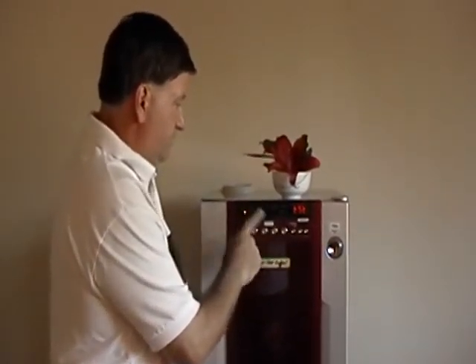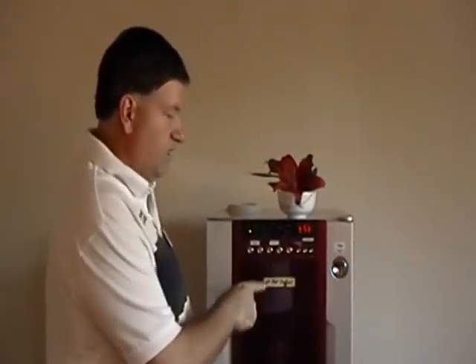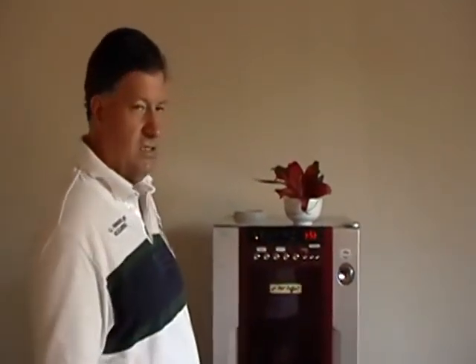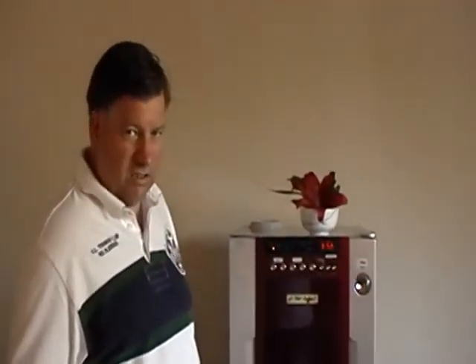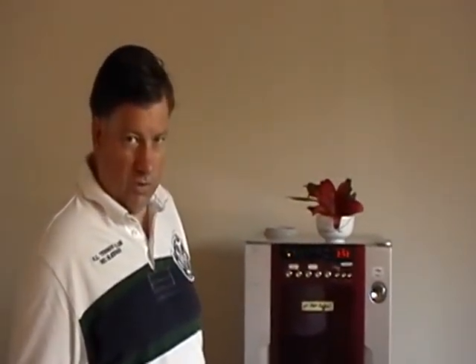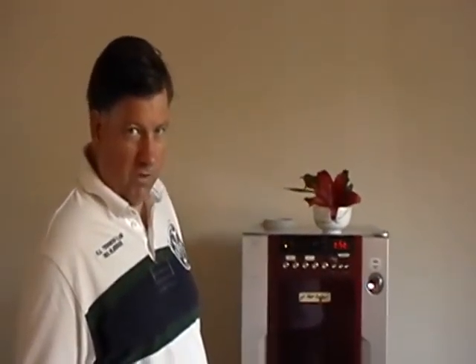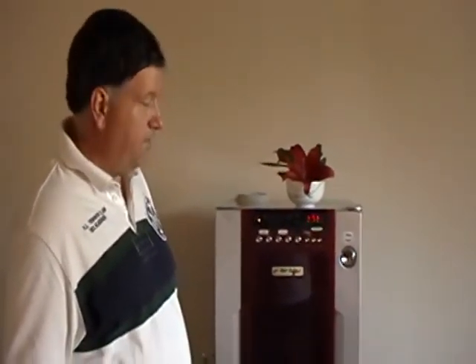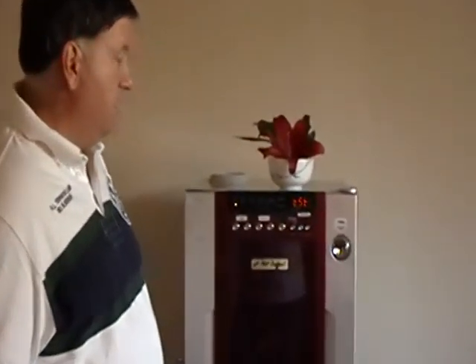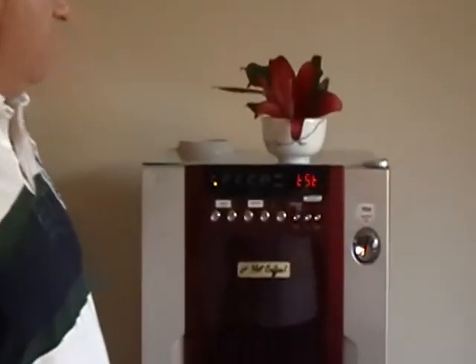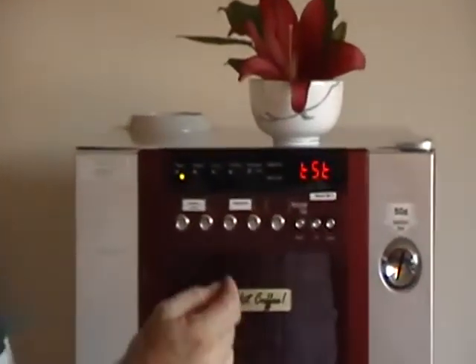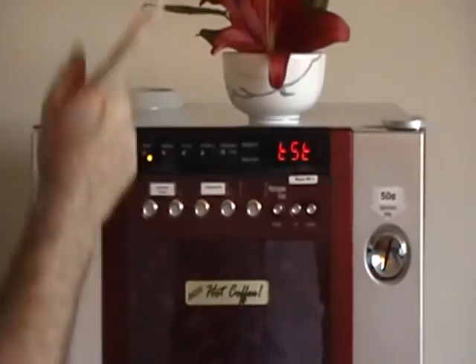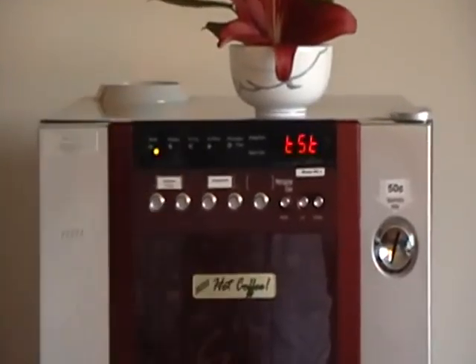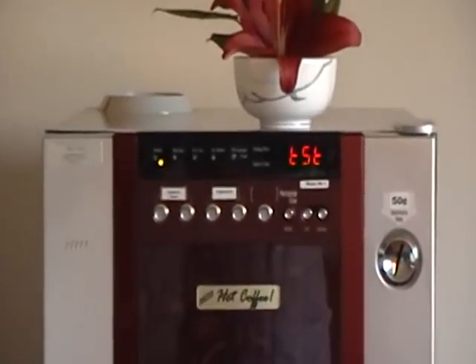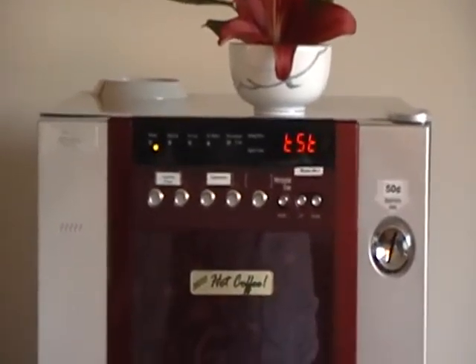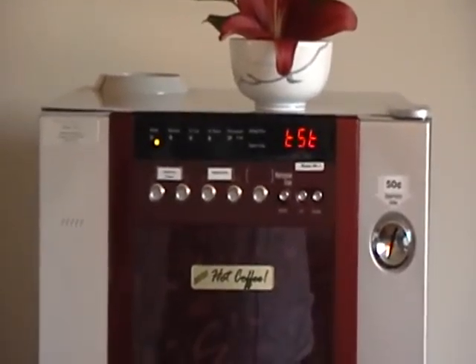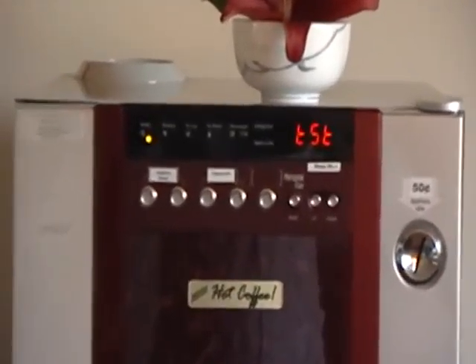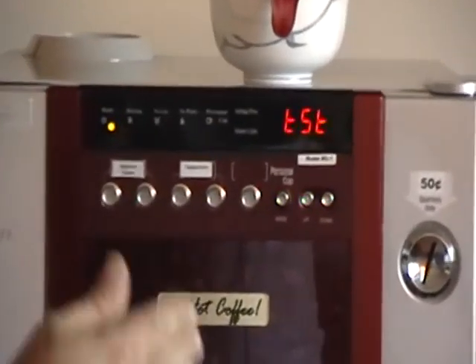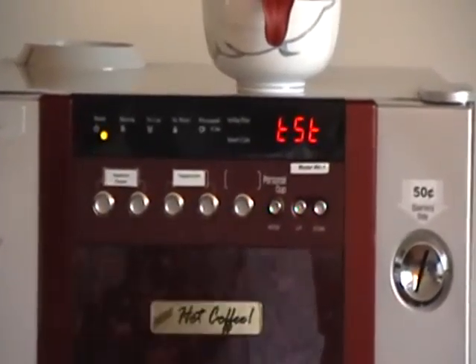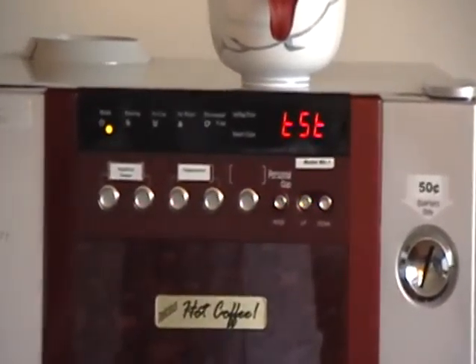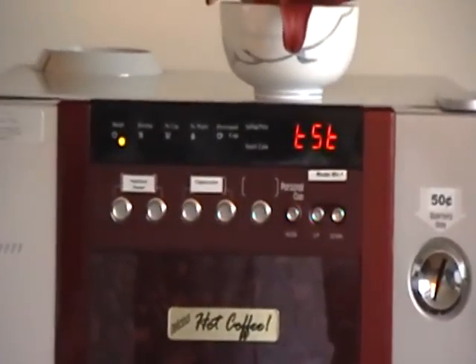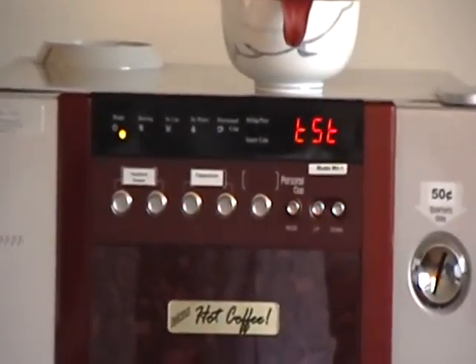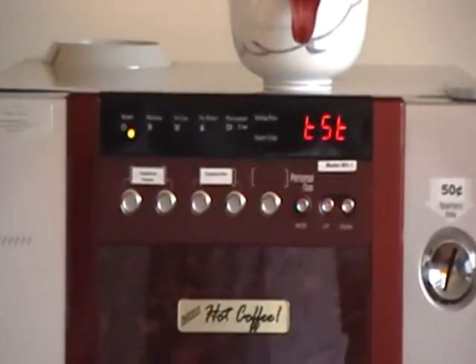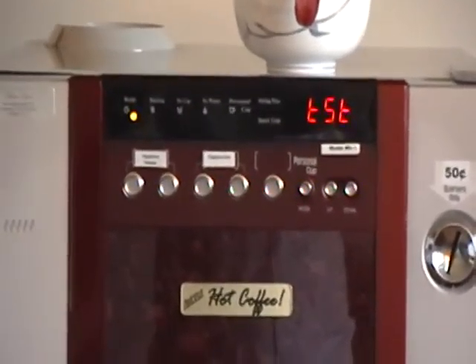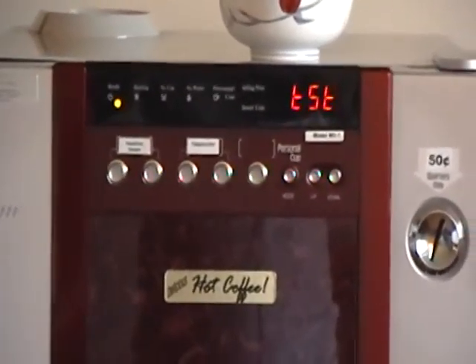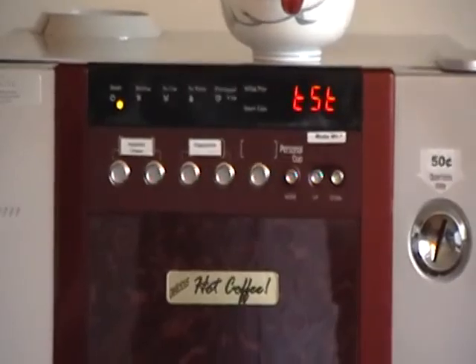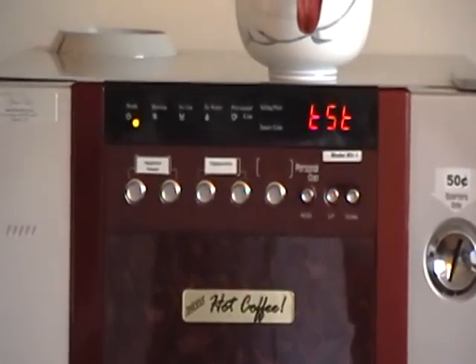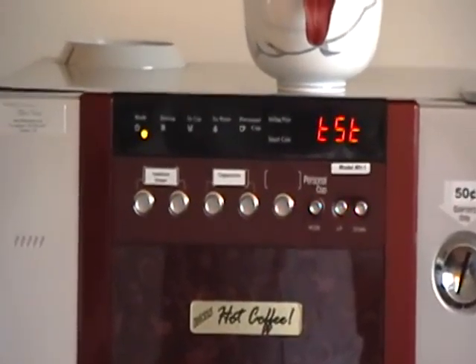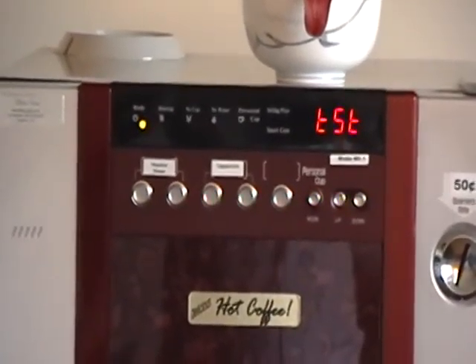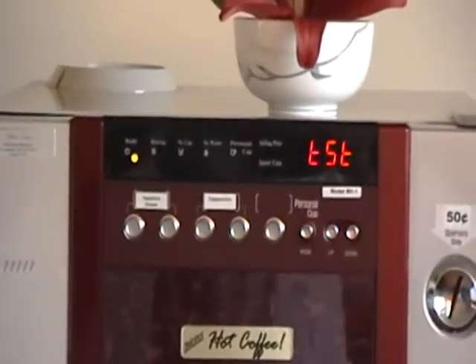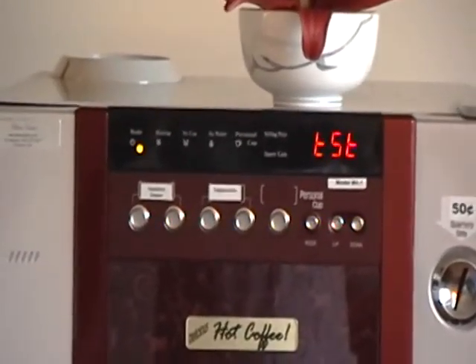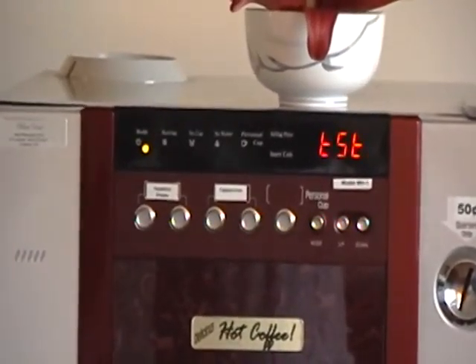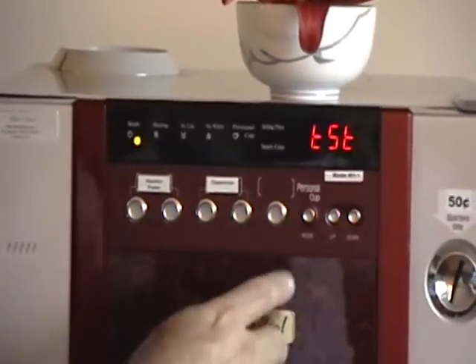This is the test mode. When I press the button, all three flavors will vend and we can see how our mix is.